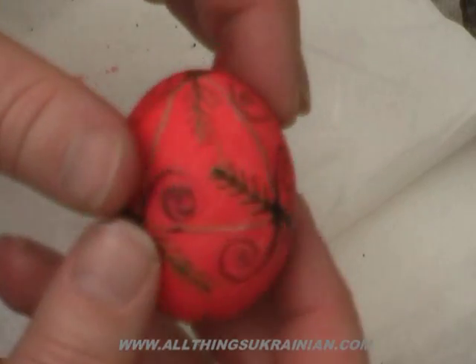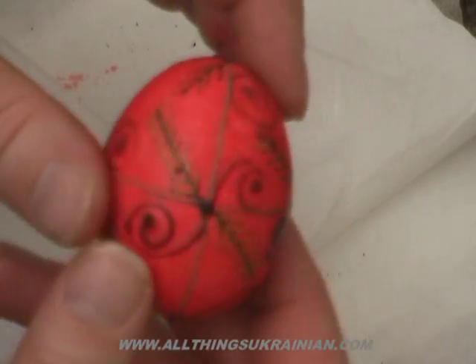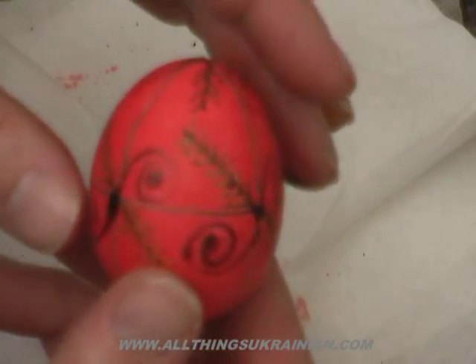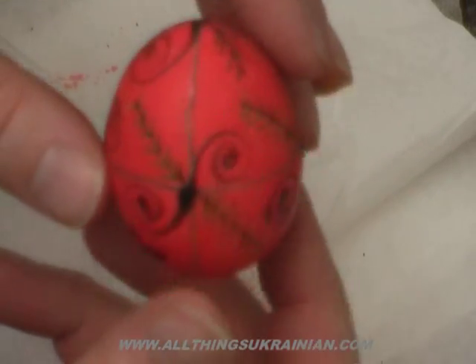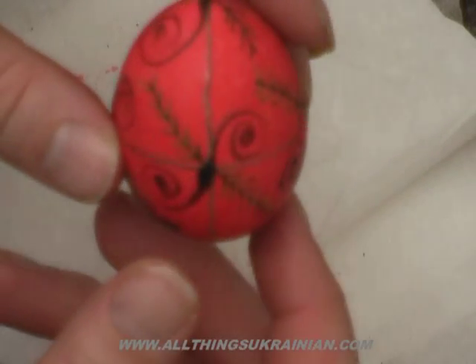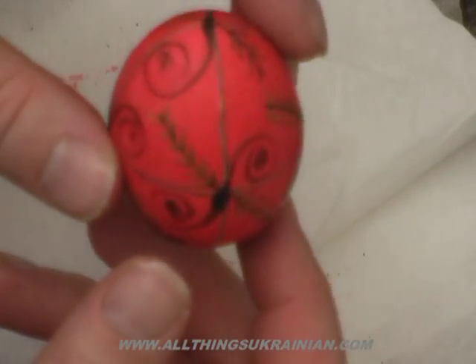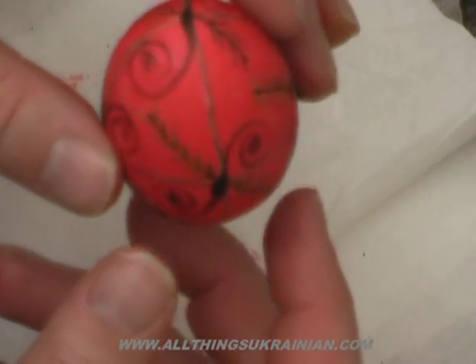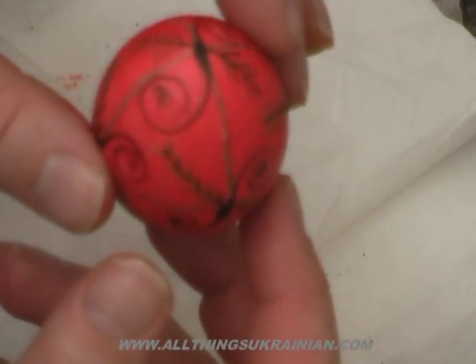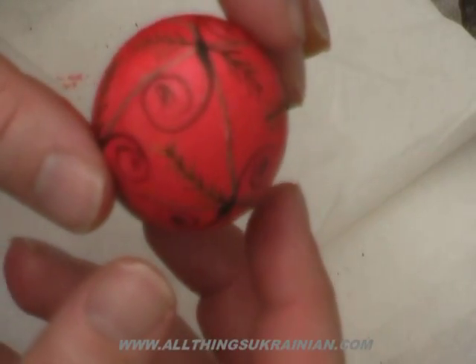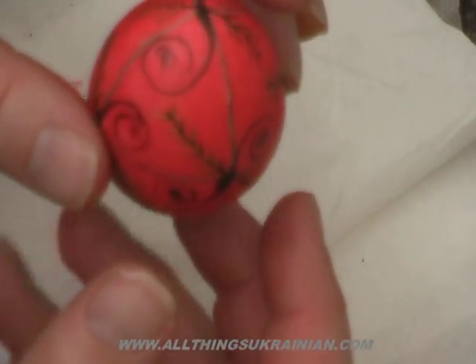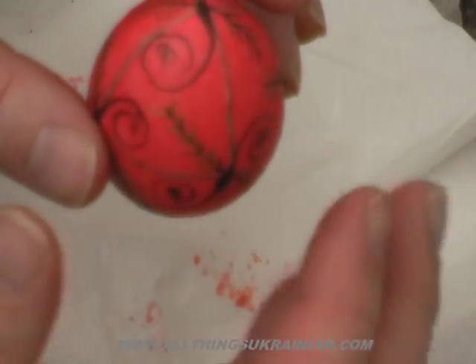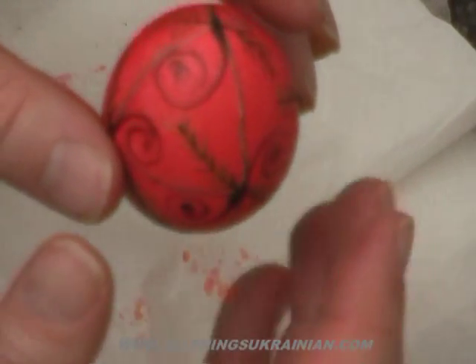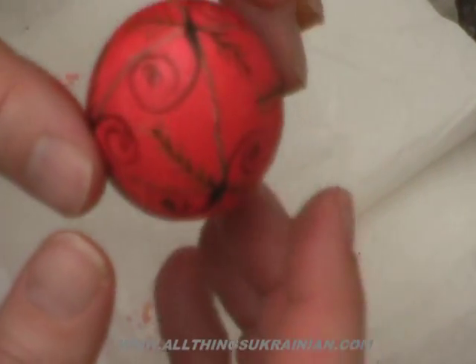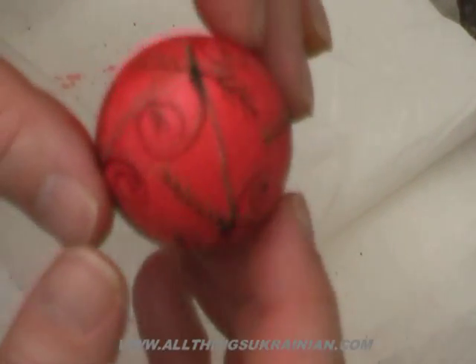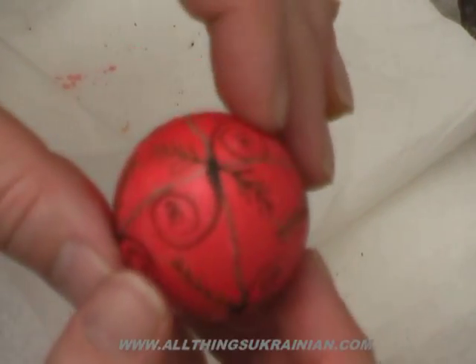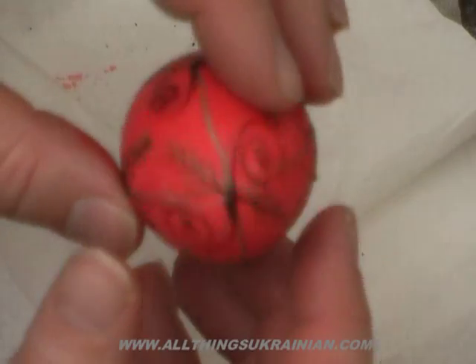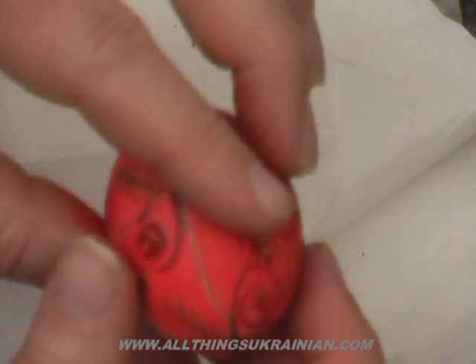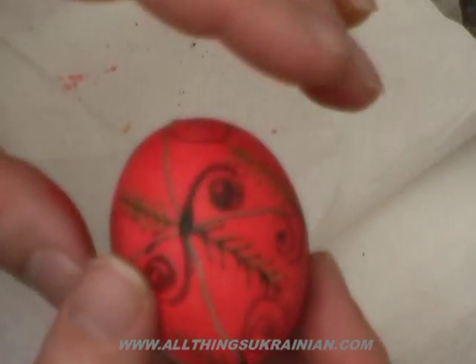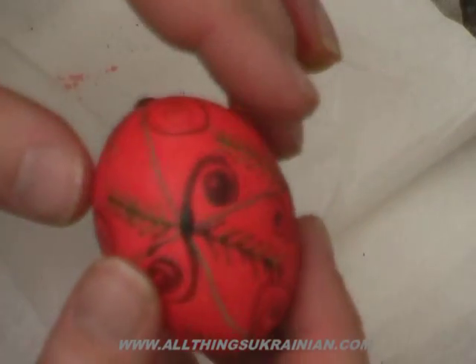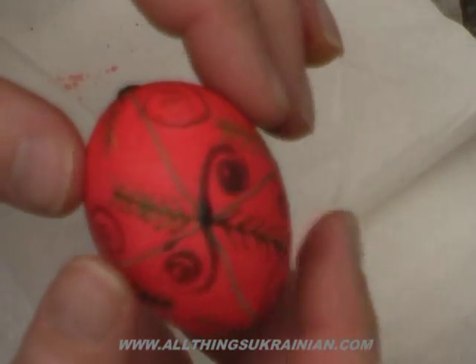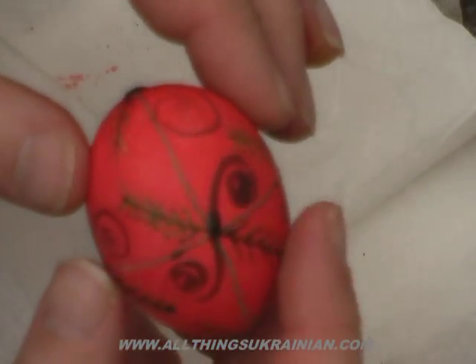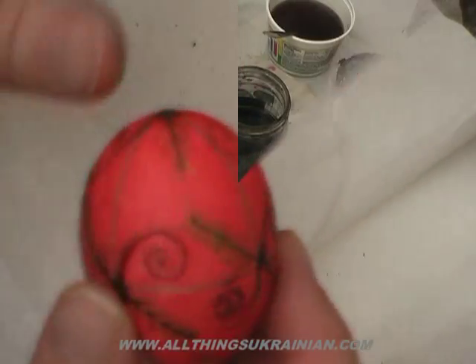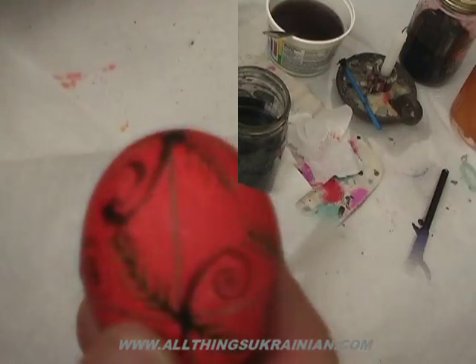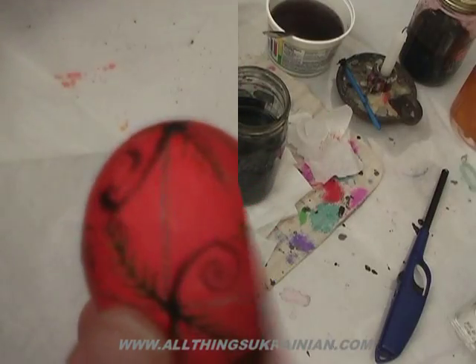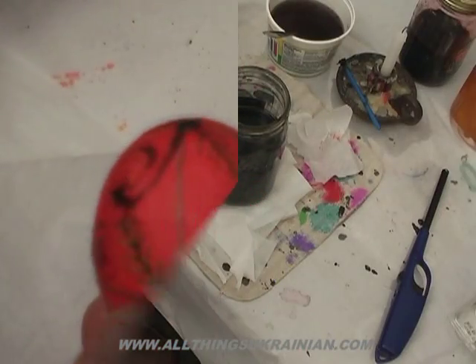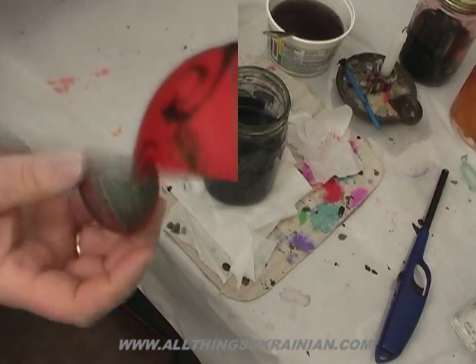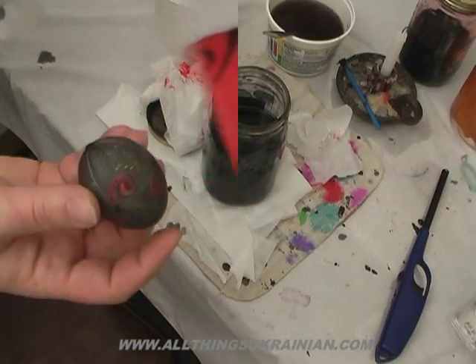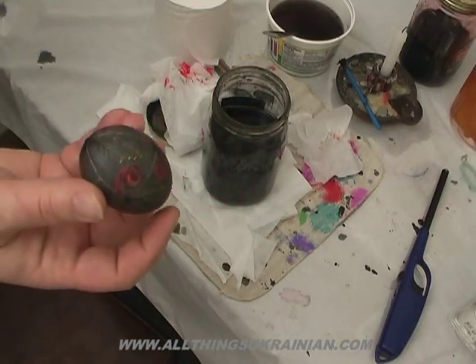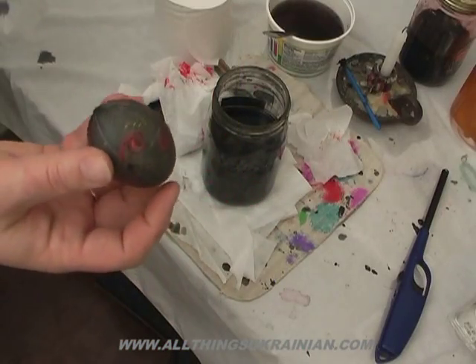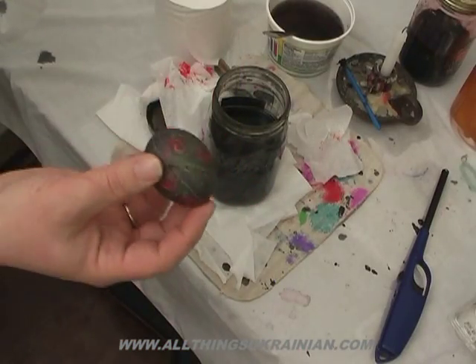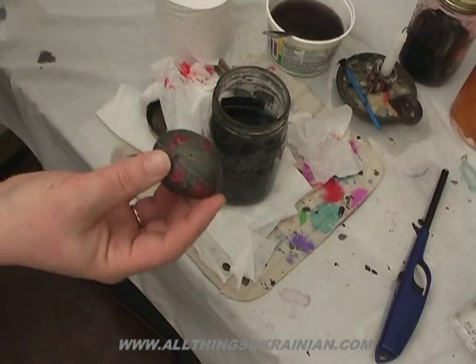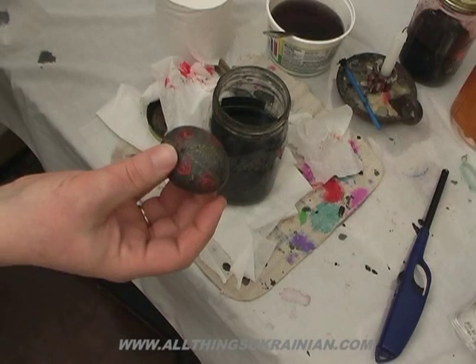The final color is going to cover everything else that's left. What we want is a very, very dark color, and we're going to use black. And that's the final egg.